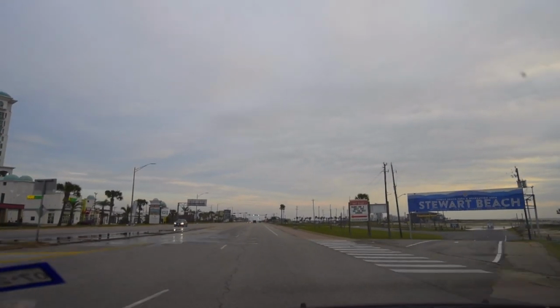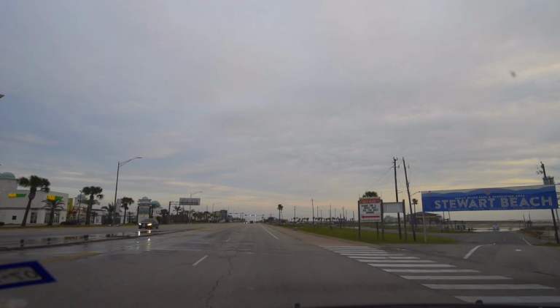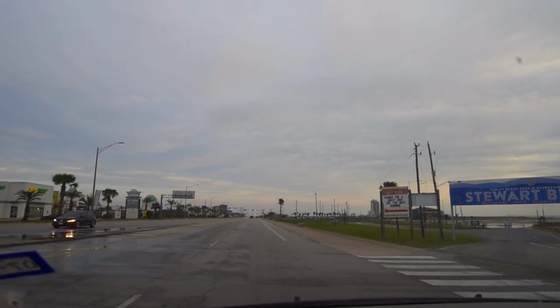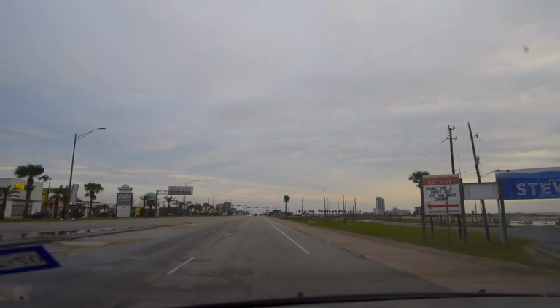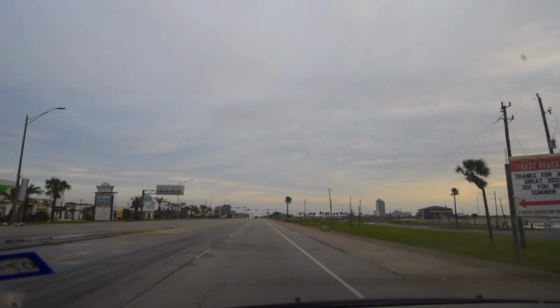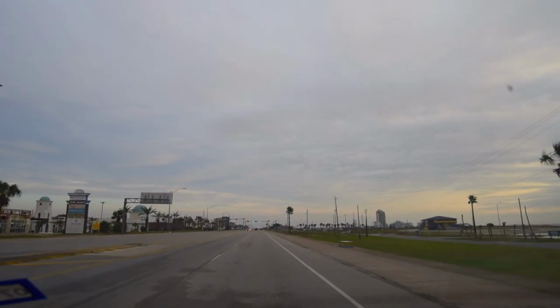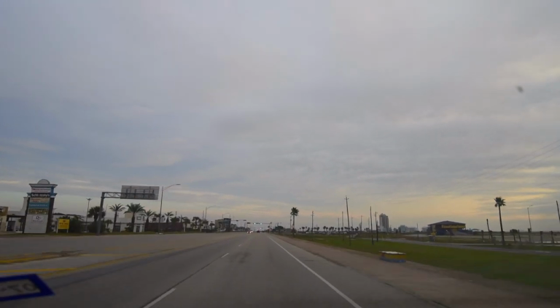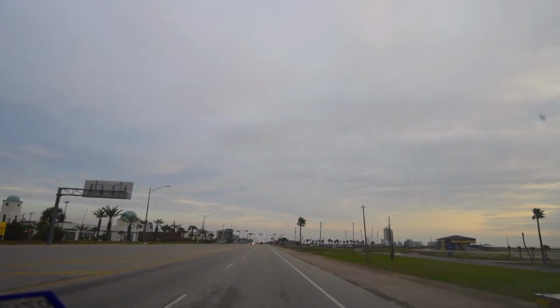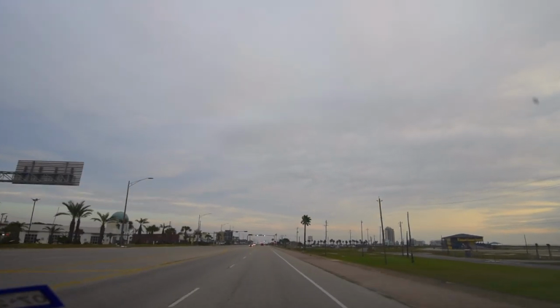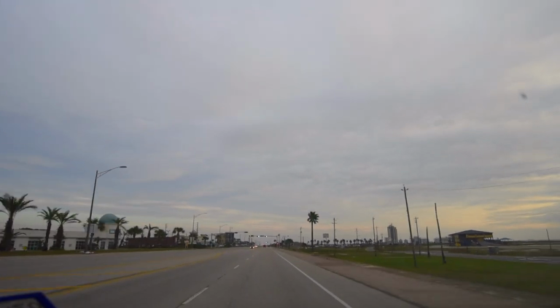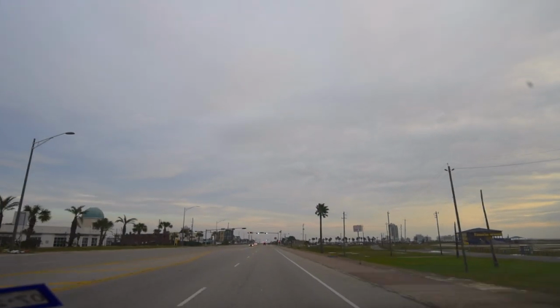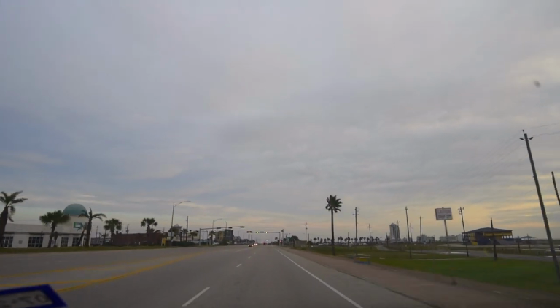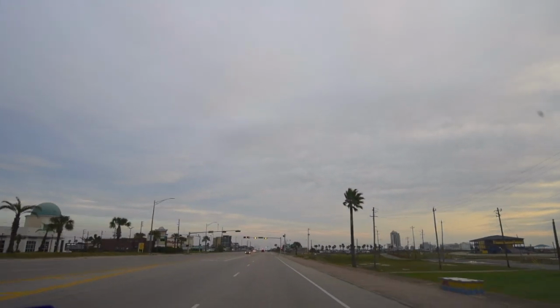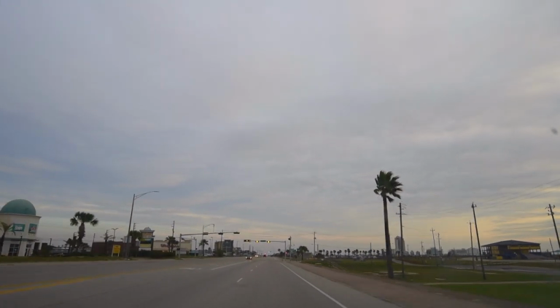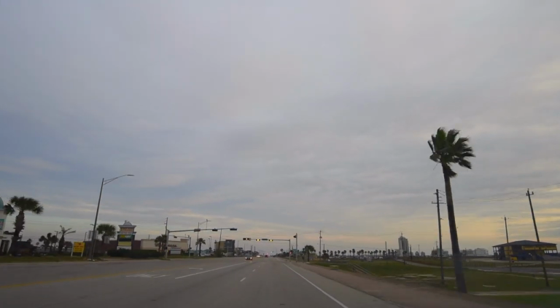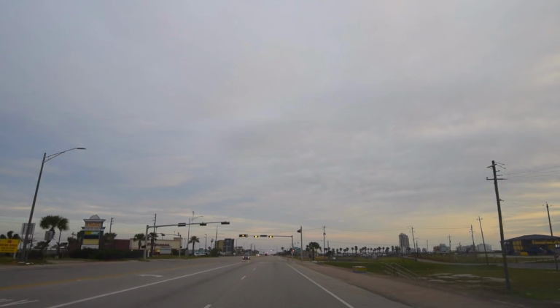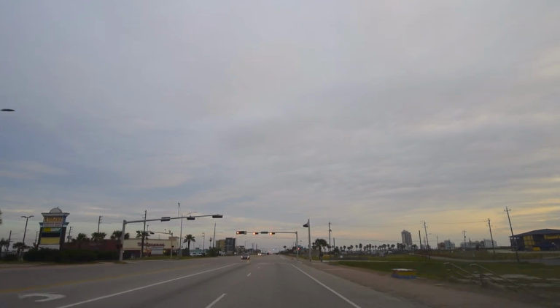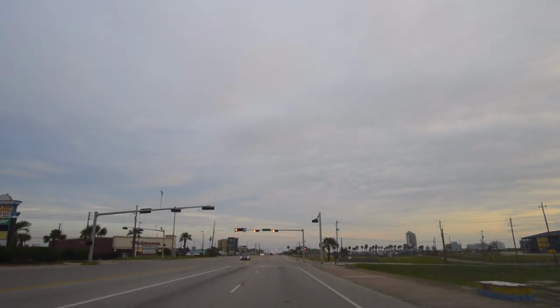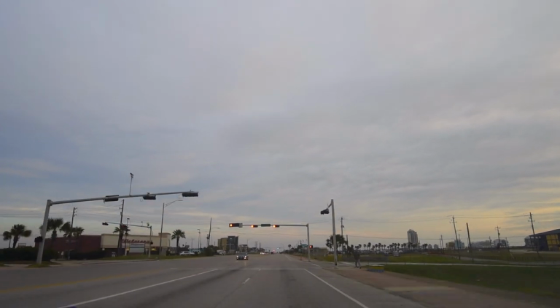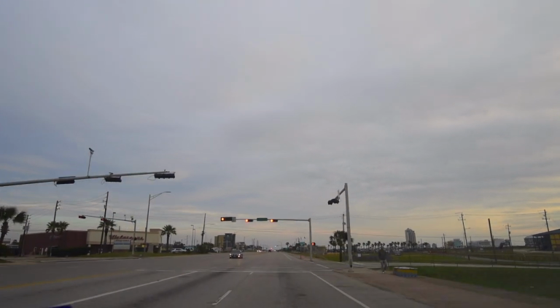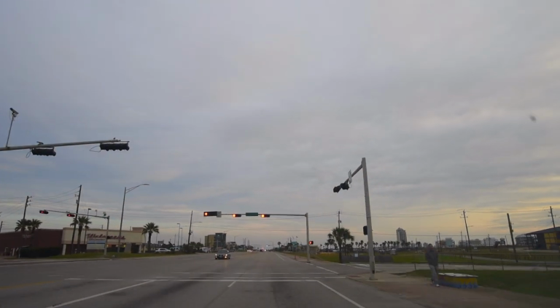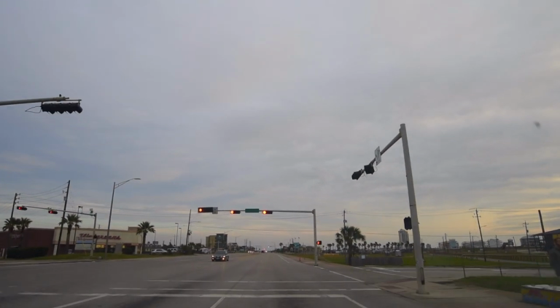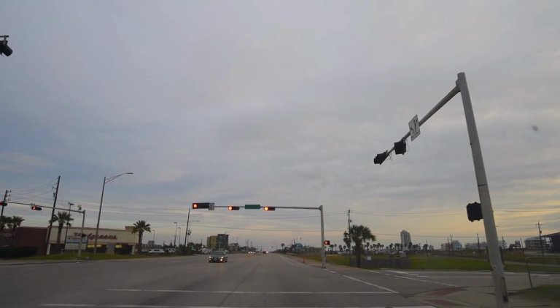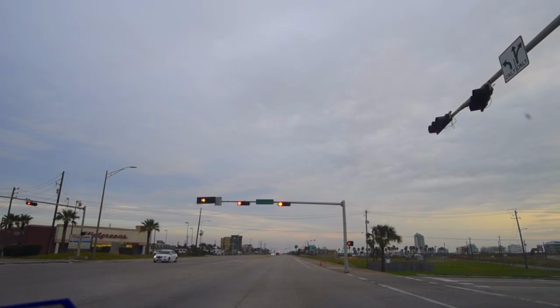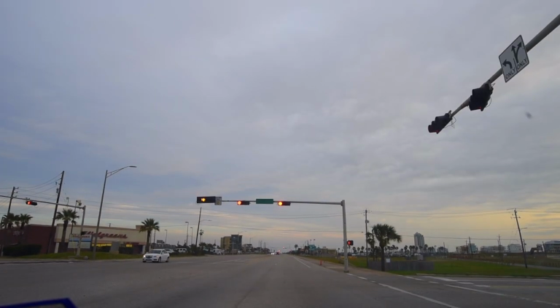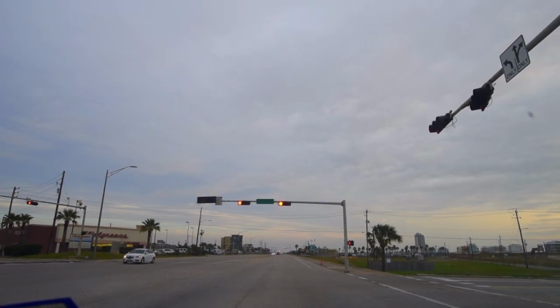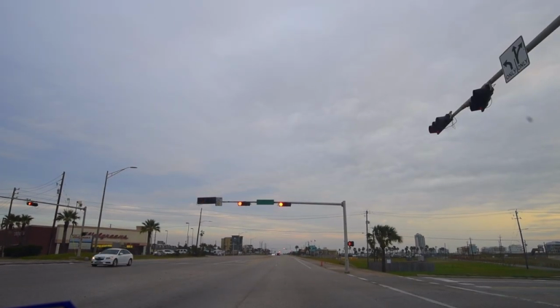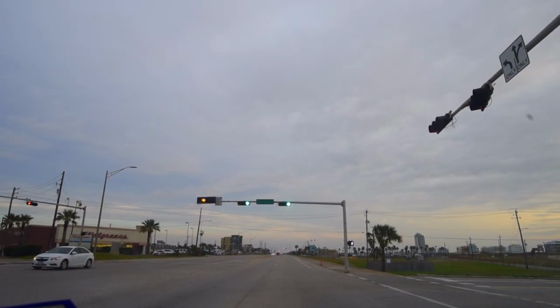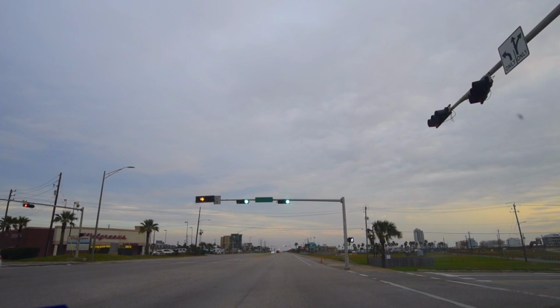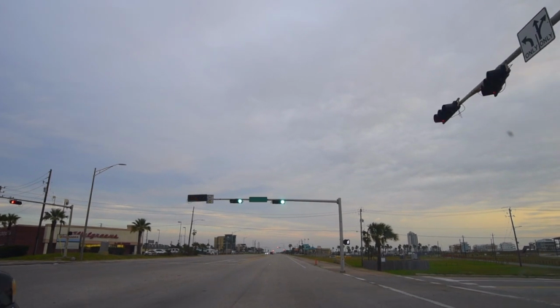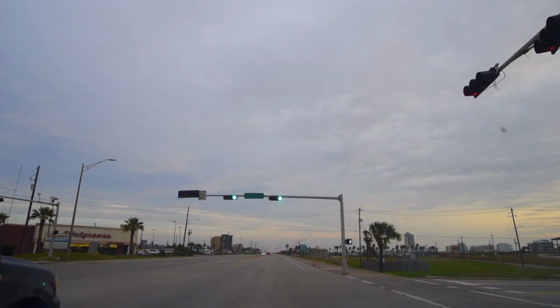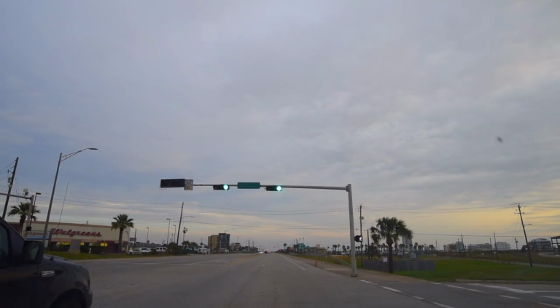All this stuff to the right — the vegetation, the power lines — I generally just pass all this stuff up. I don't find it interesting as a place to take photos. That's Stewart's Beach, by the way.